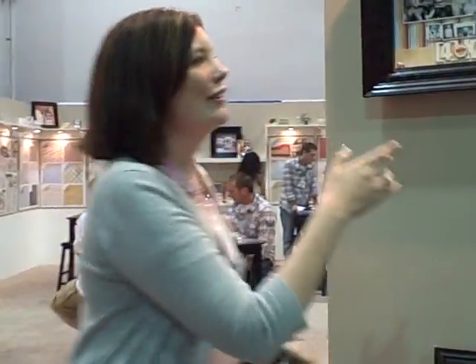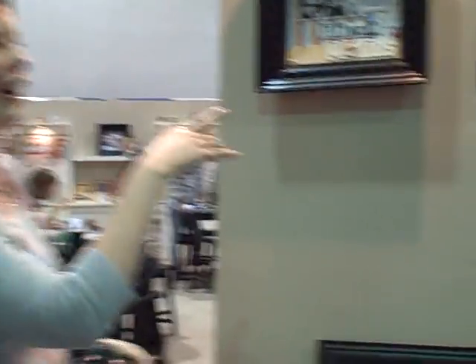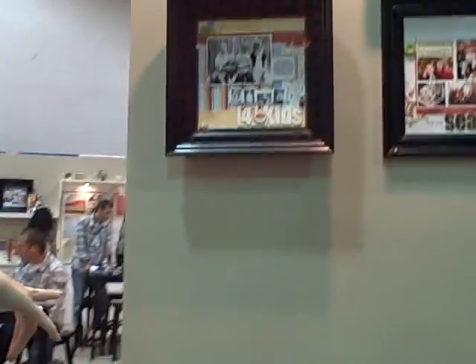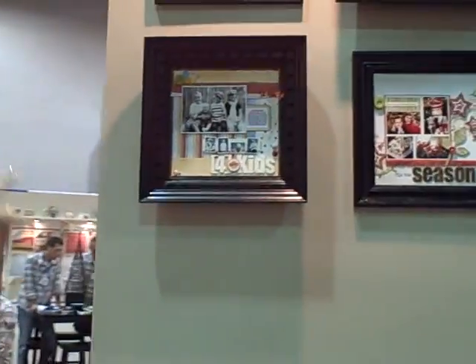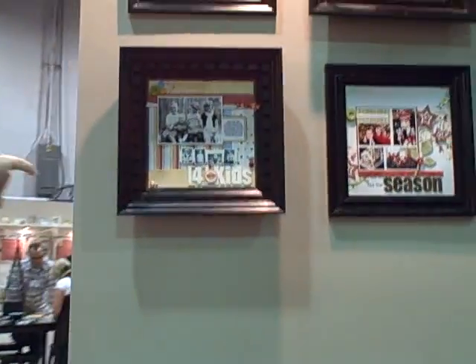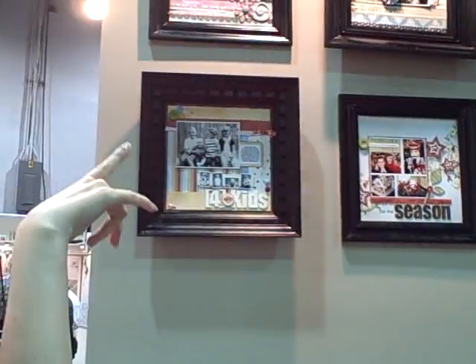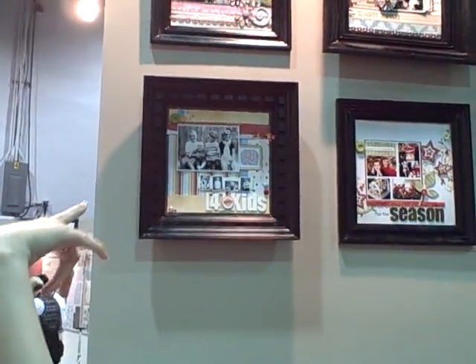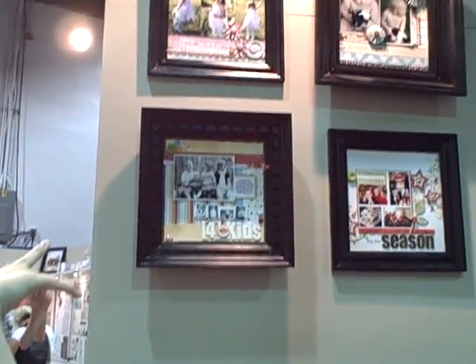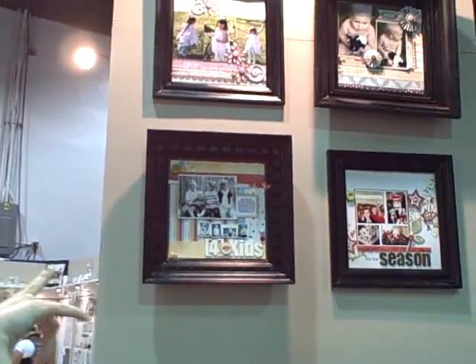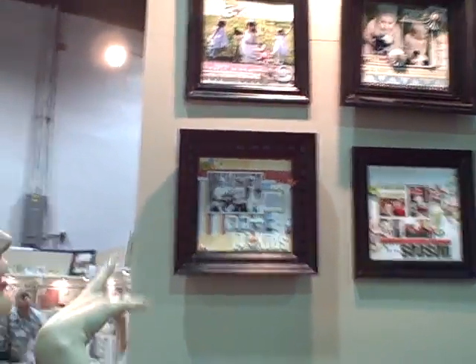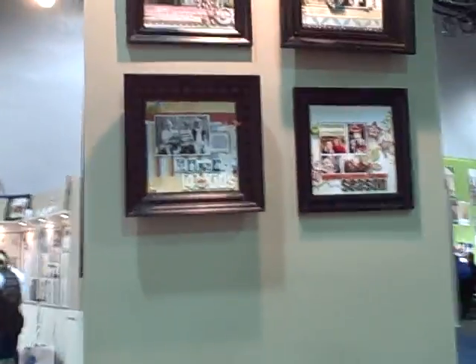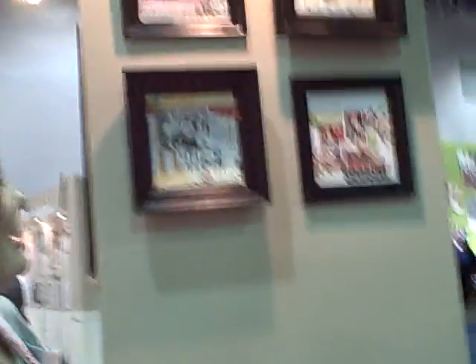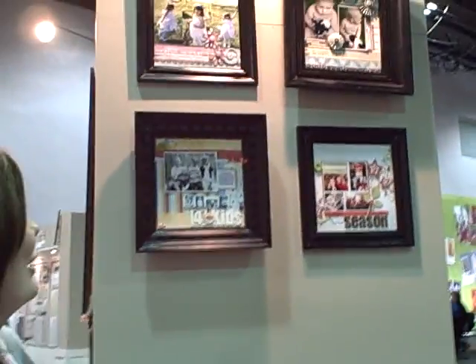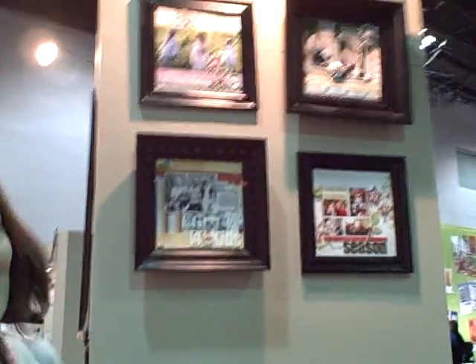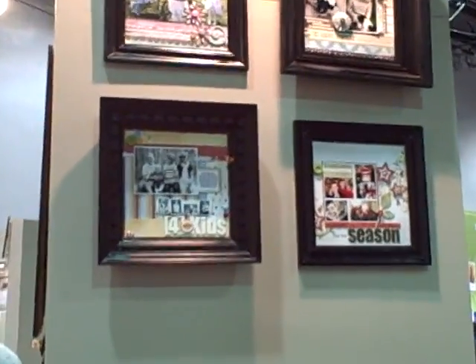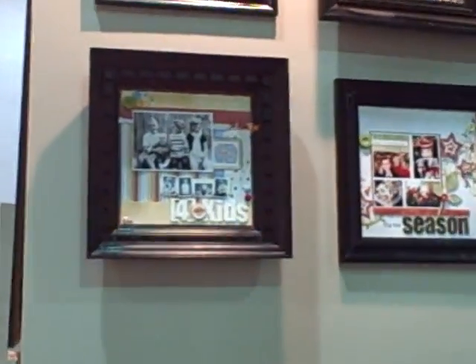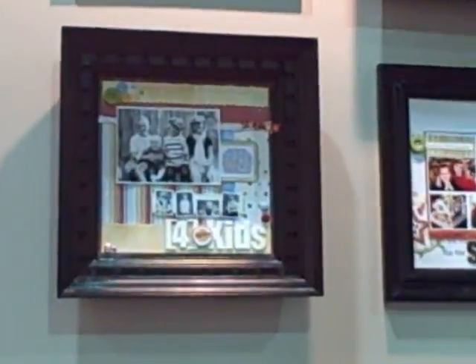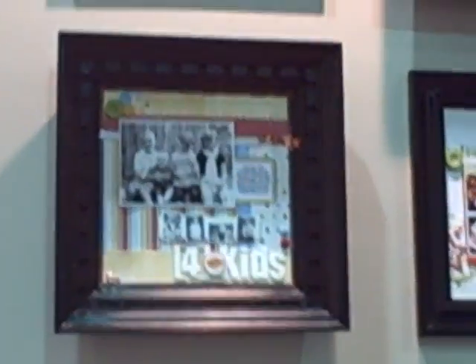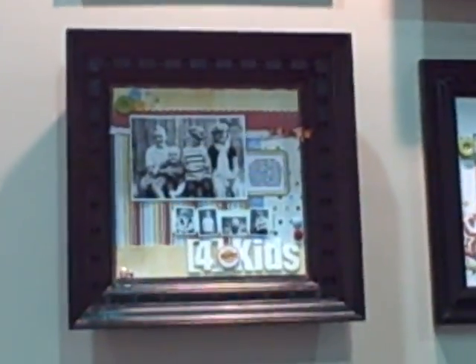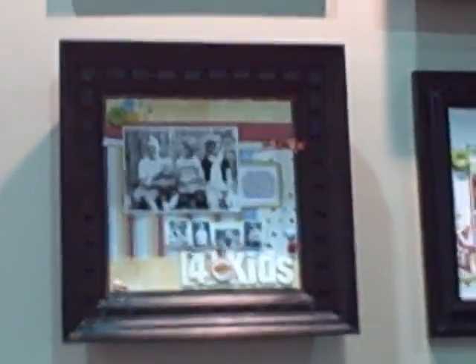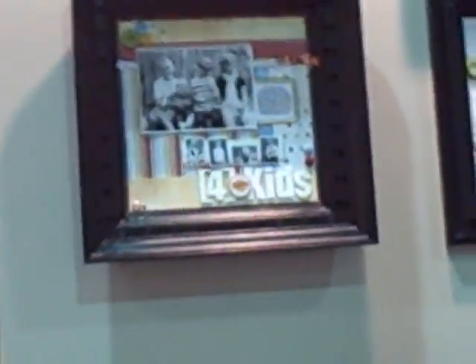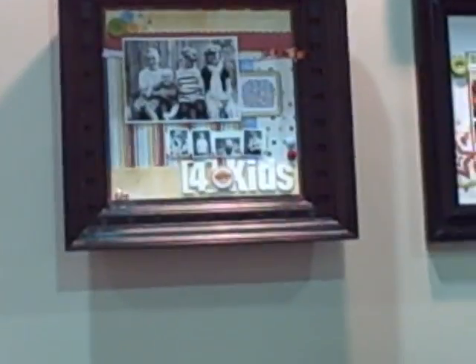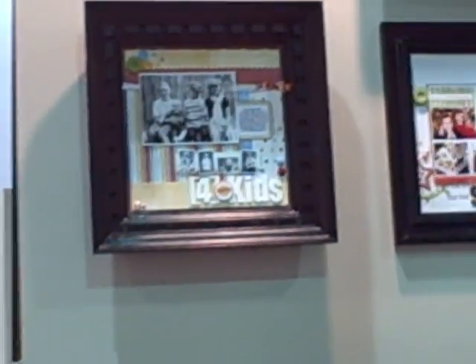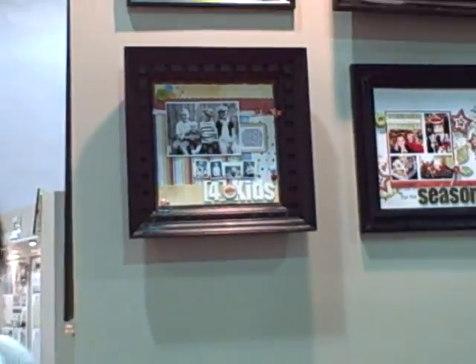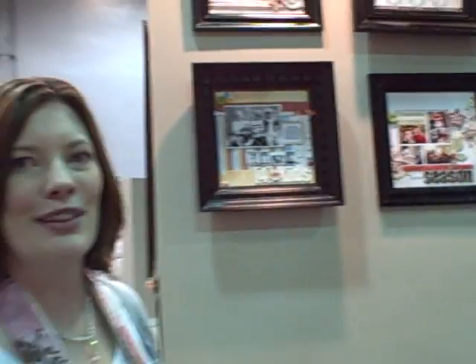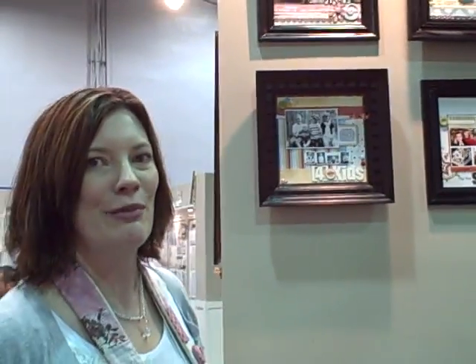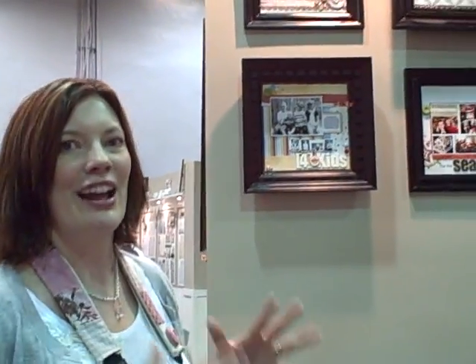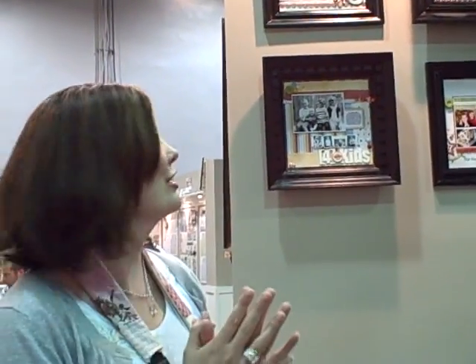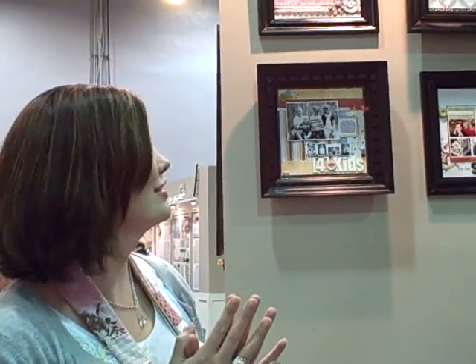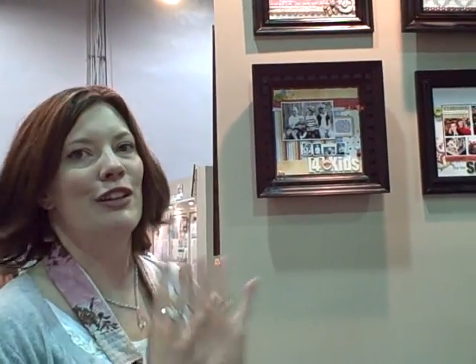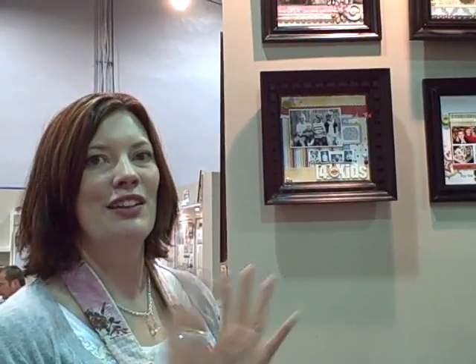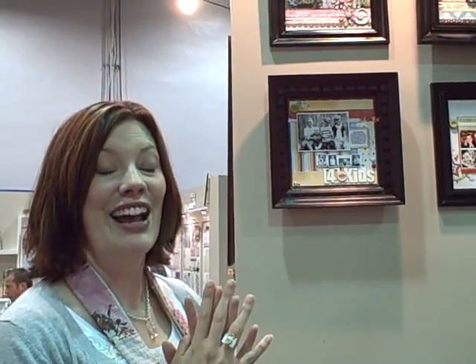First of all, they've displayed their layouts in these jumbo frames, and they look amazing in those flat frames. Those would be darling in your home, if you wanted to have them in the hallway or something, to make your accents and your layouts really stand out.